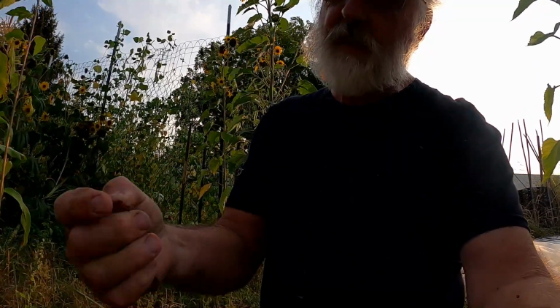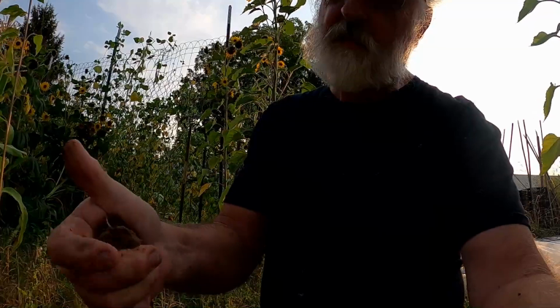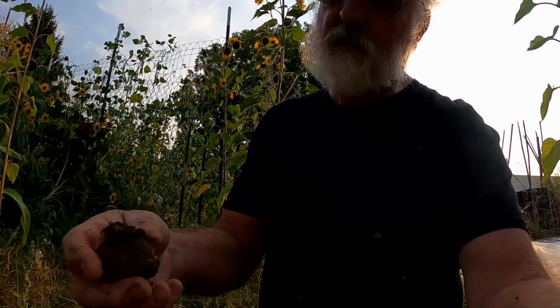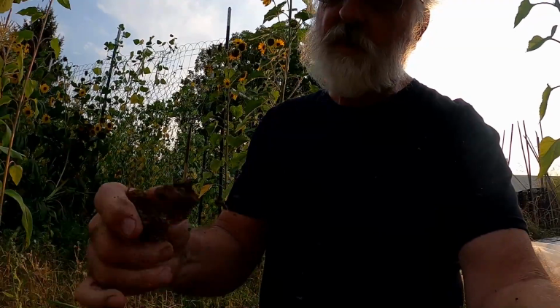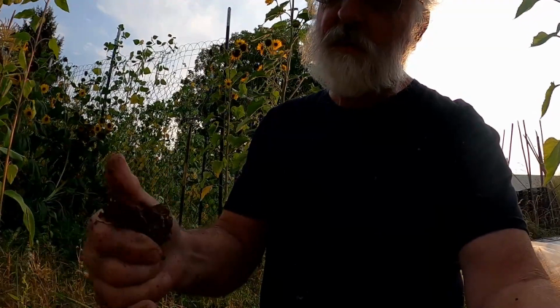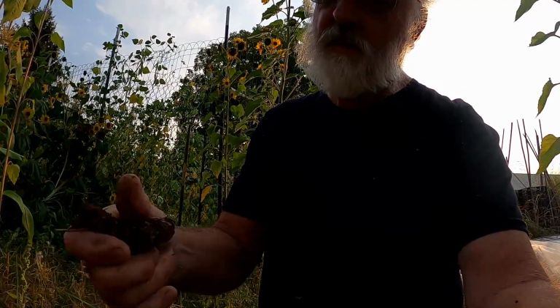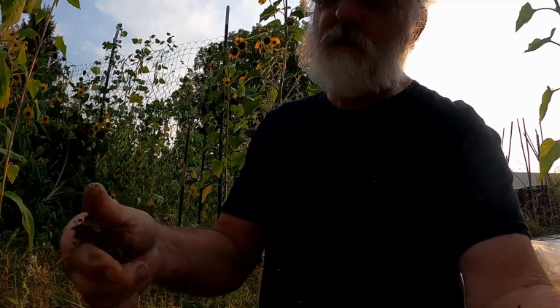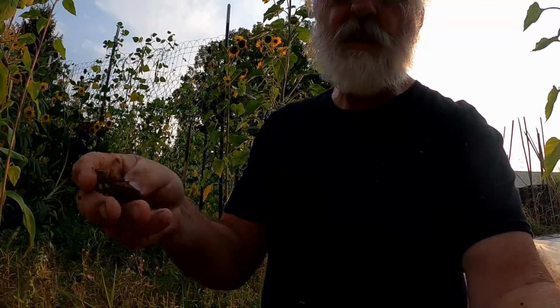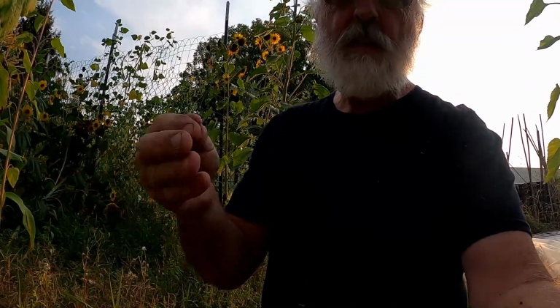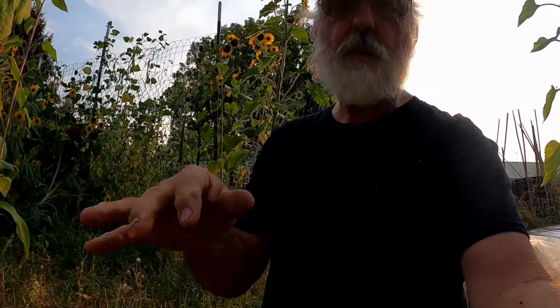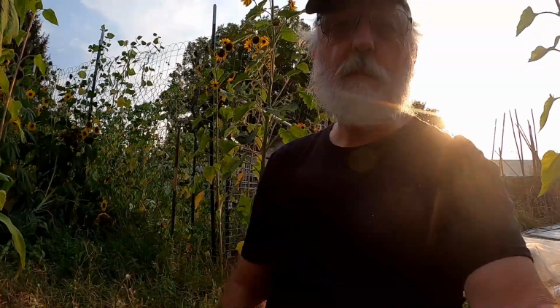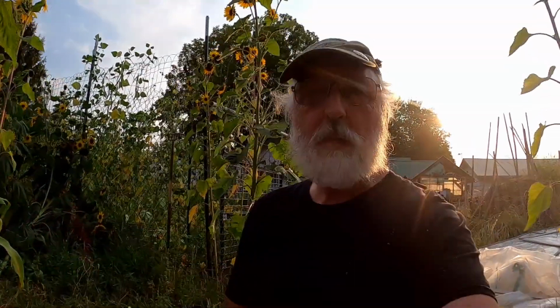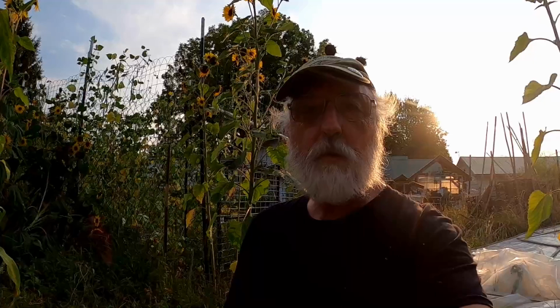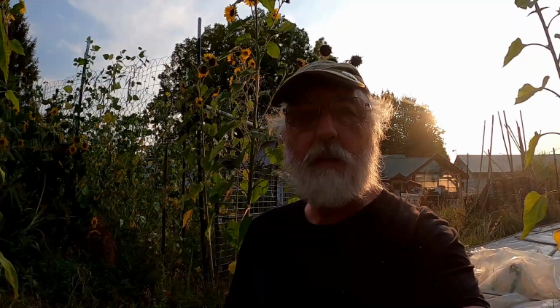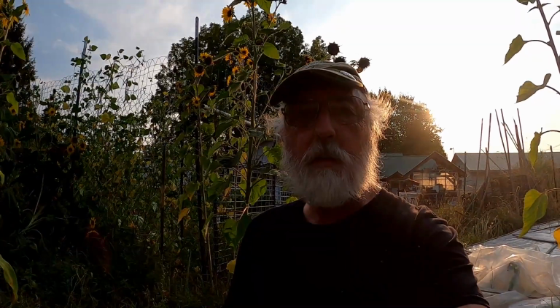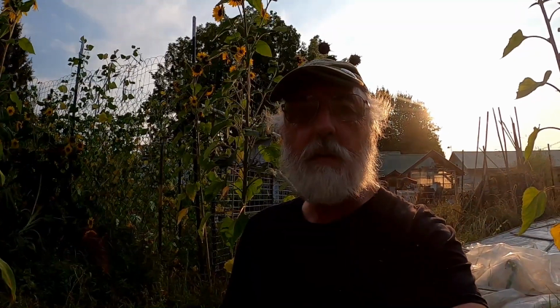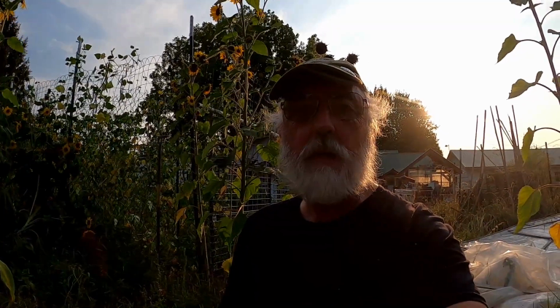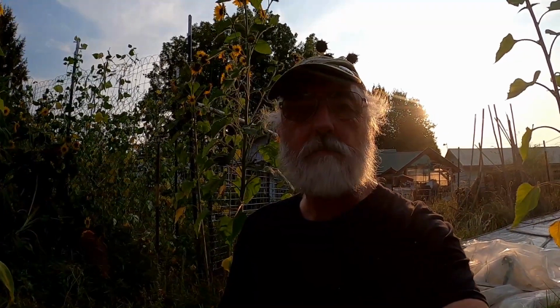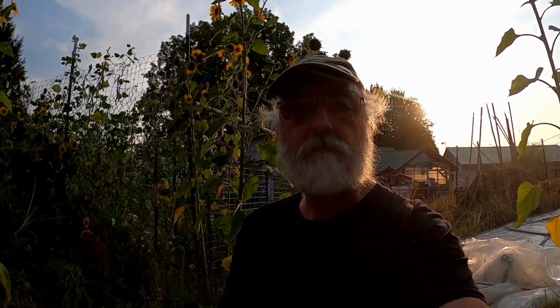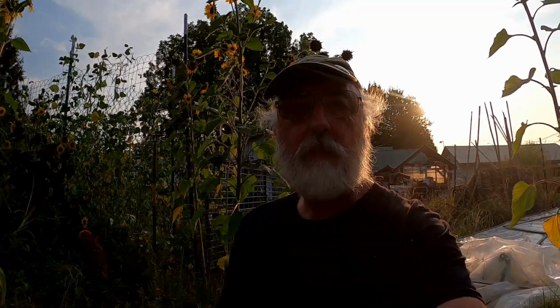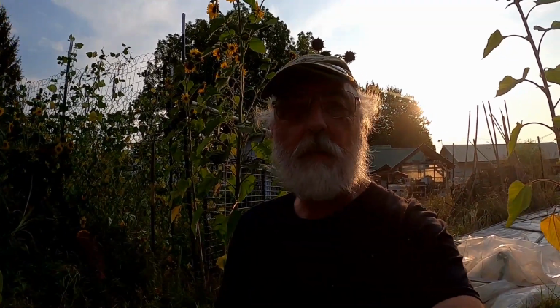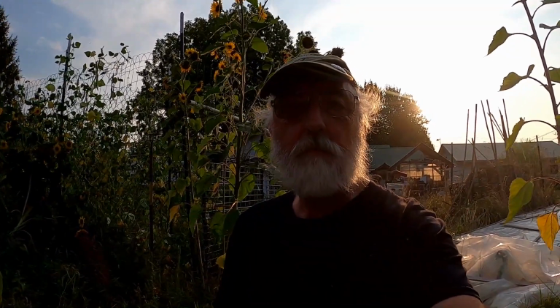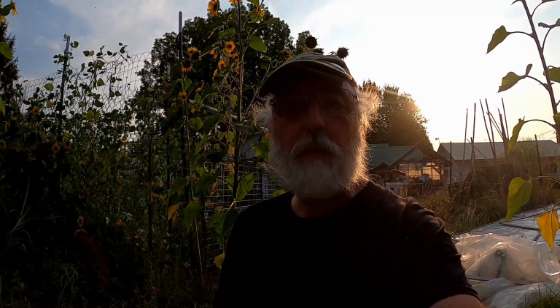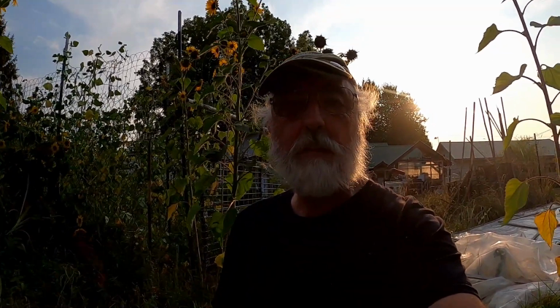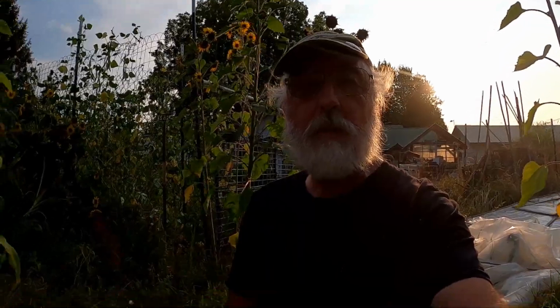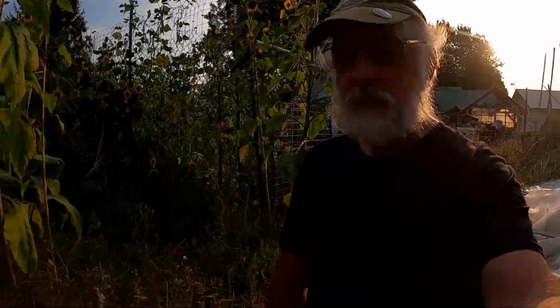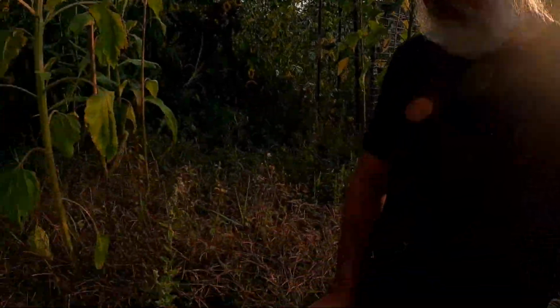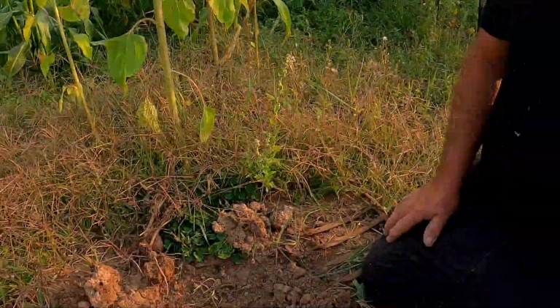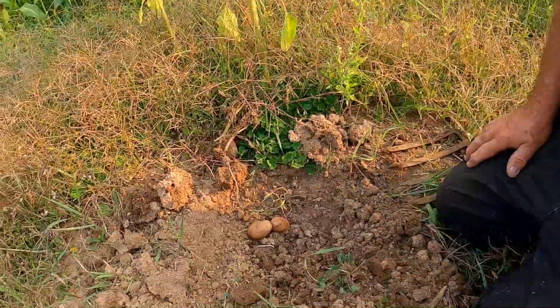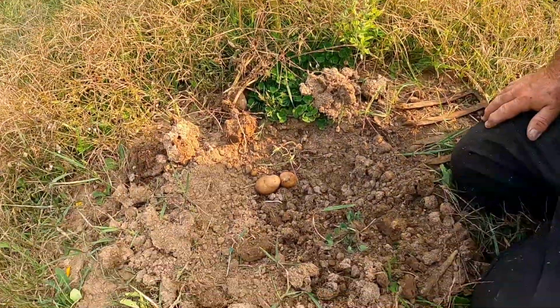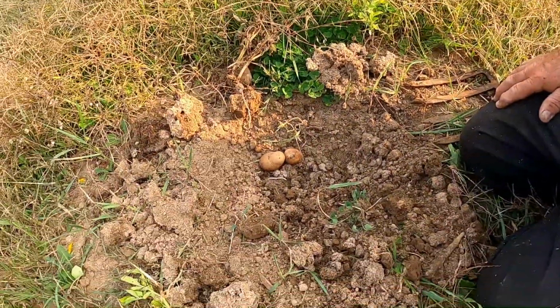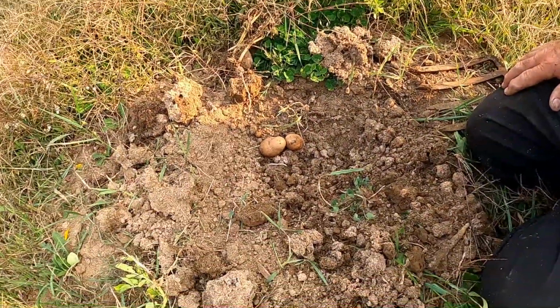And that has sawdust all around it. That's hard for a potato to grow in, and it's even harder to dig them out. So, better luck next year. That's my whole crop.